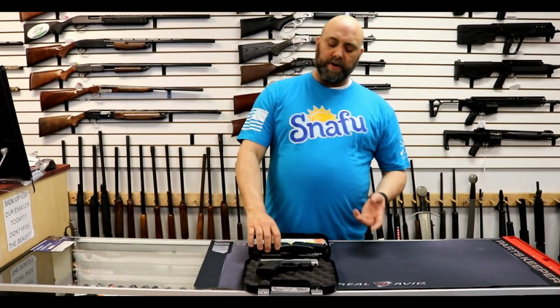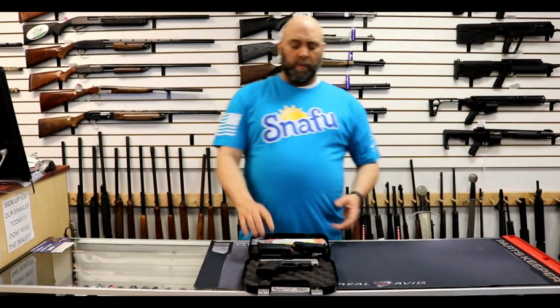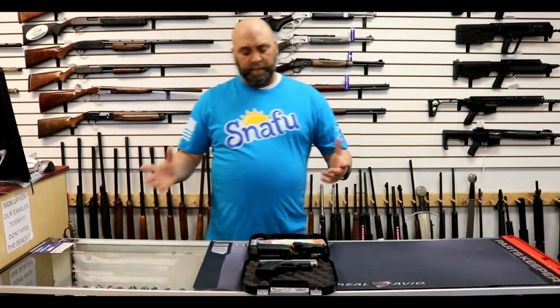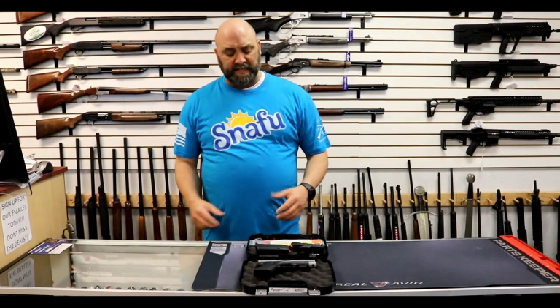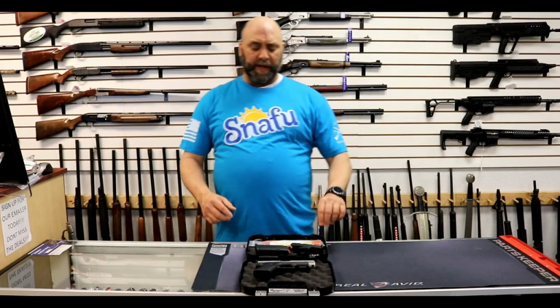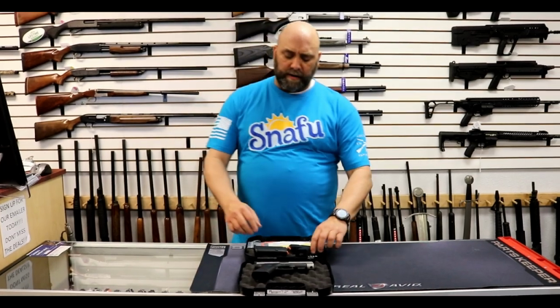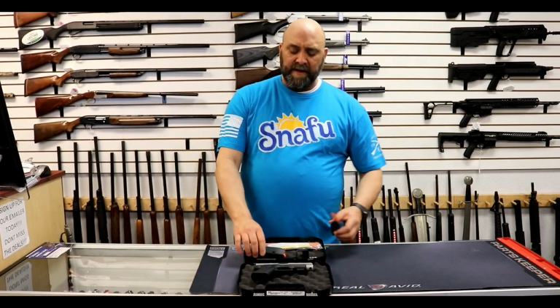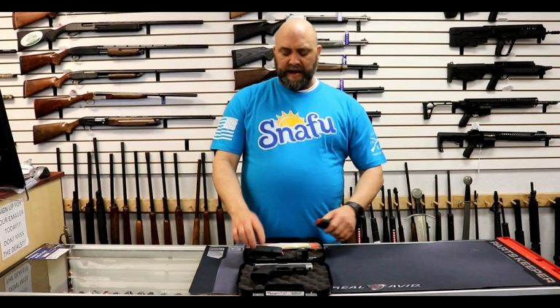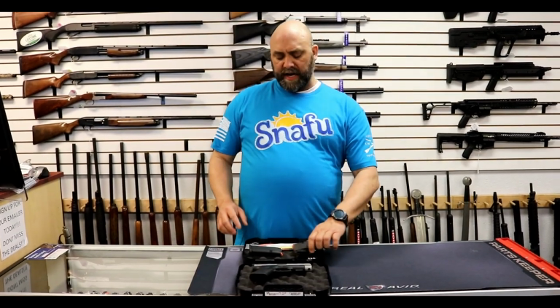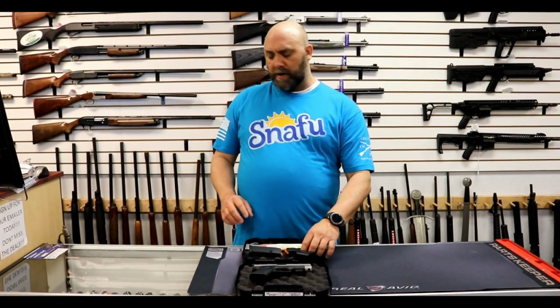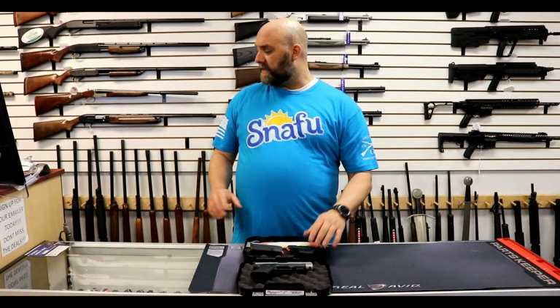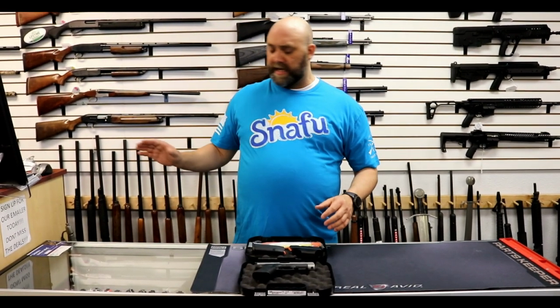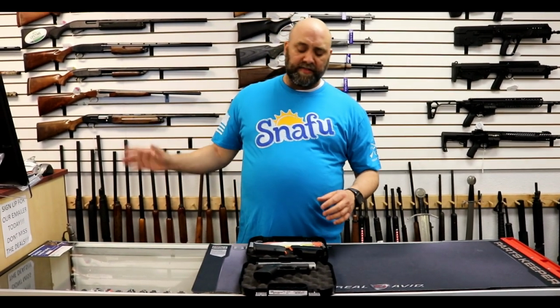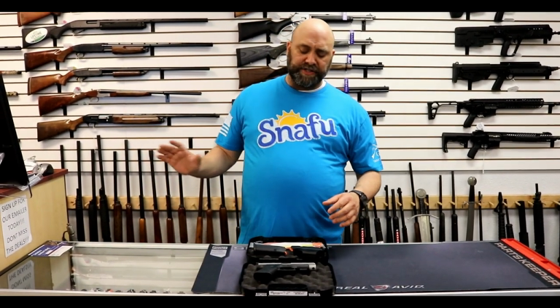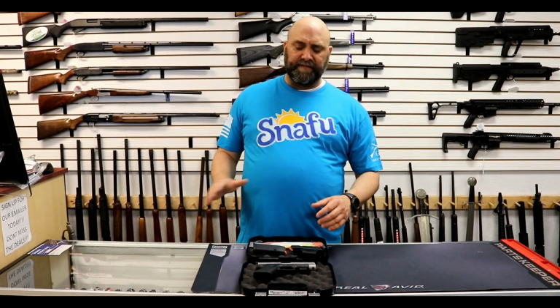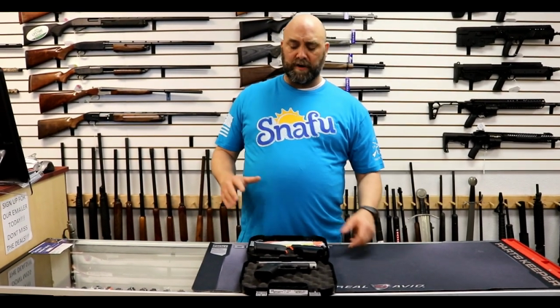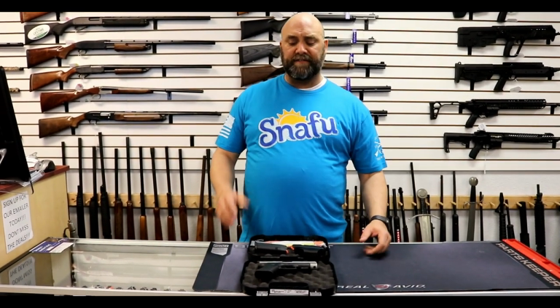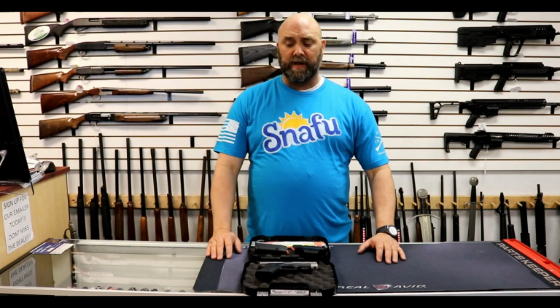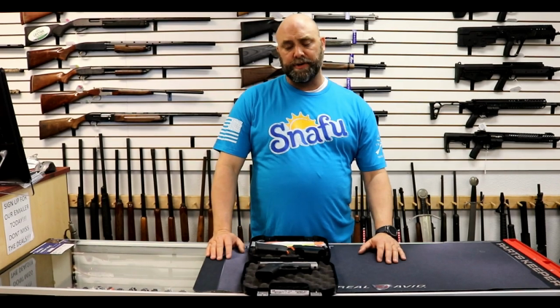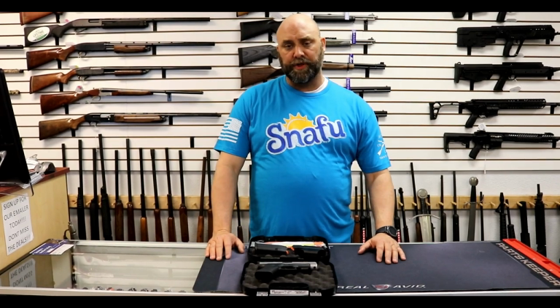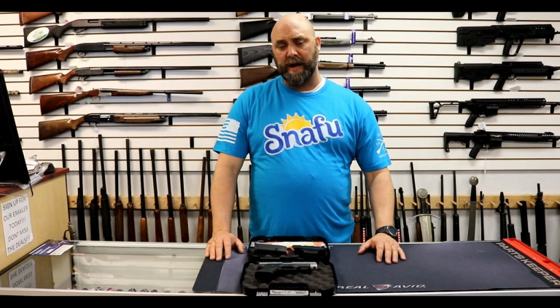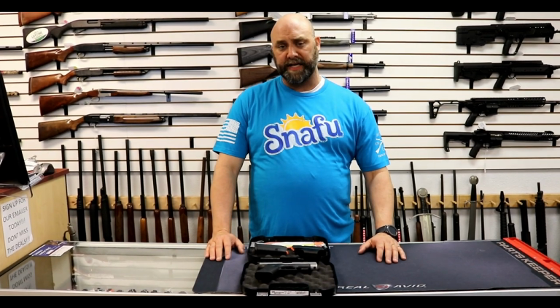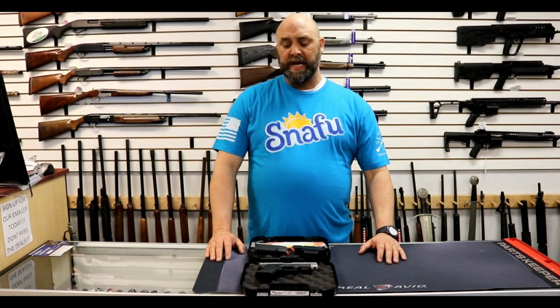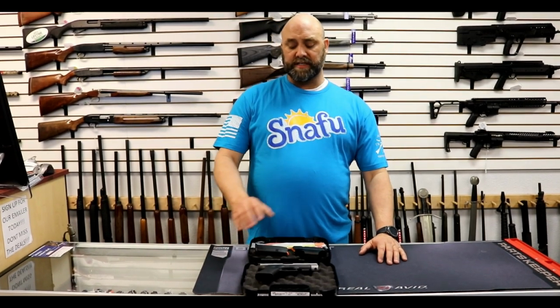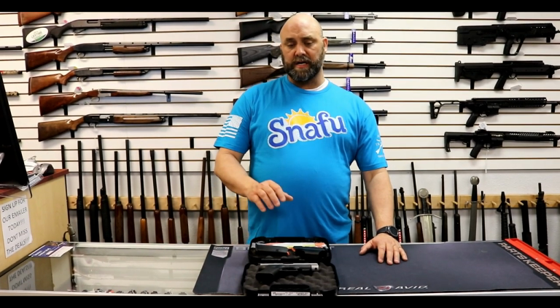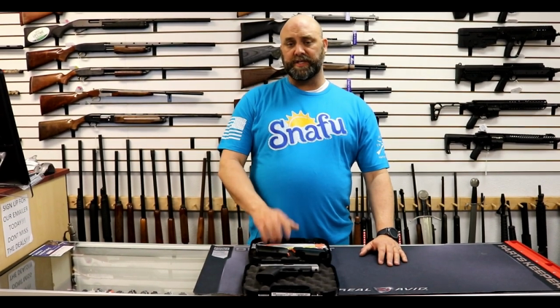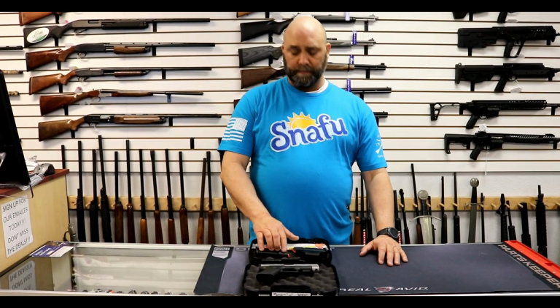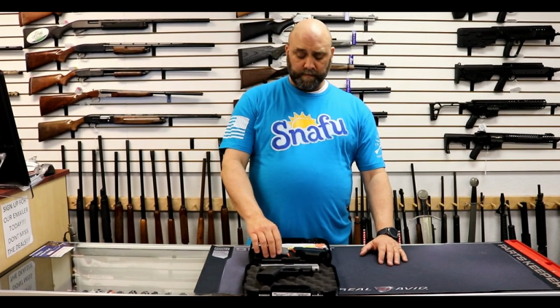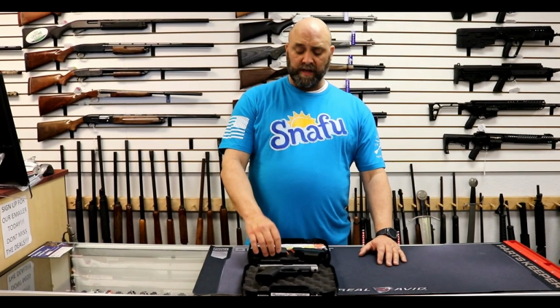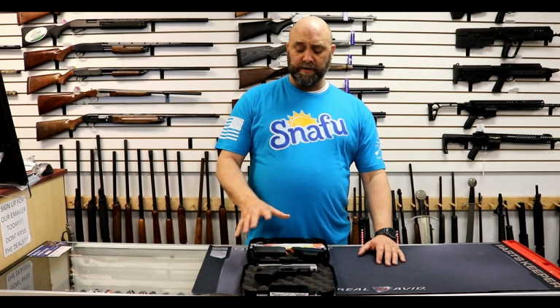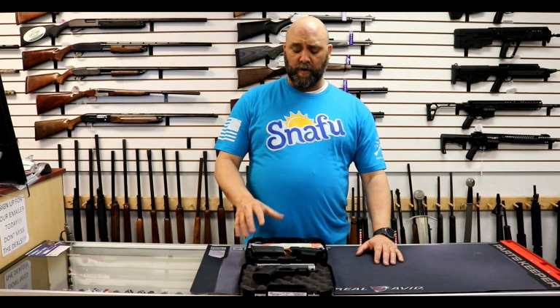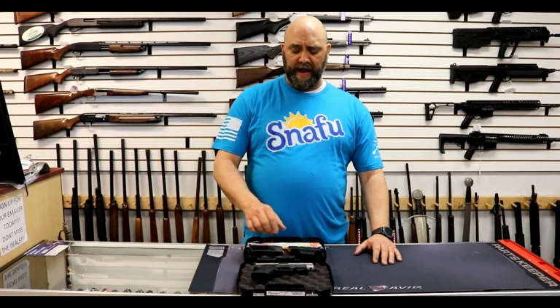We're going to do a quick what's-in-the-box — that's obligatory, right? One thing to note: the Gen 4 and Gen 5 Glocks come with three magazines, but this gun comes with two. Same goes for the 43X.